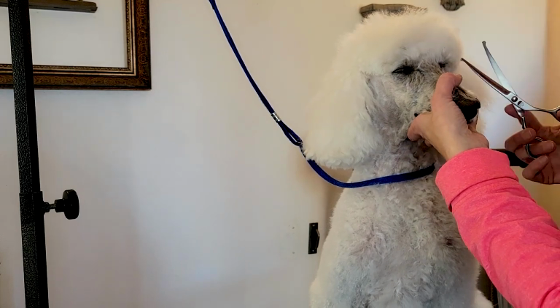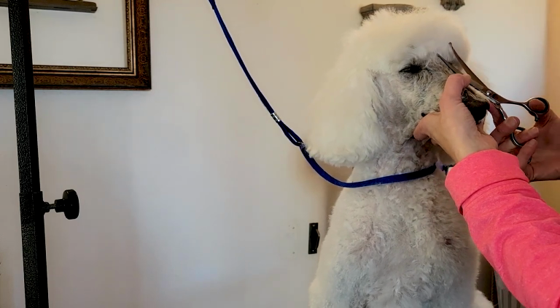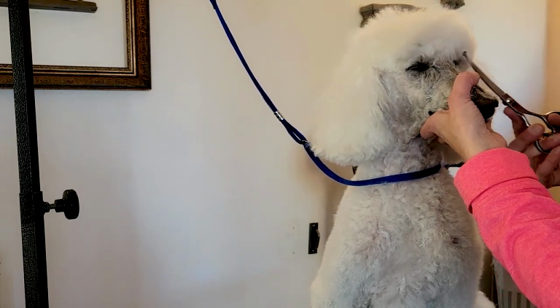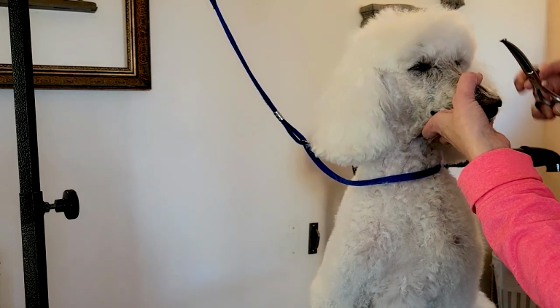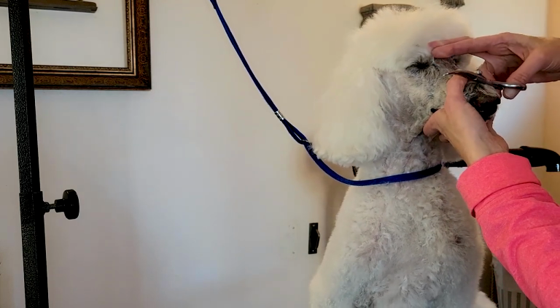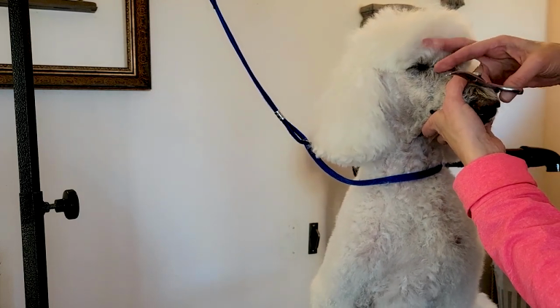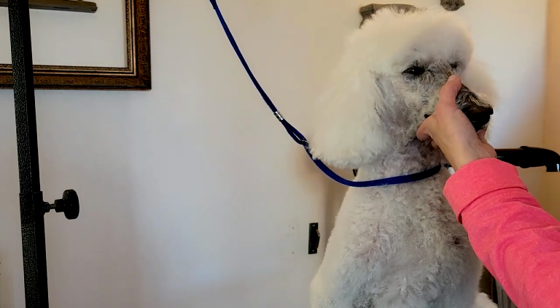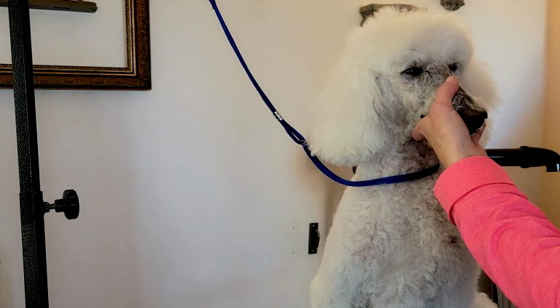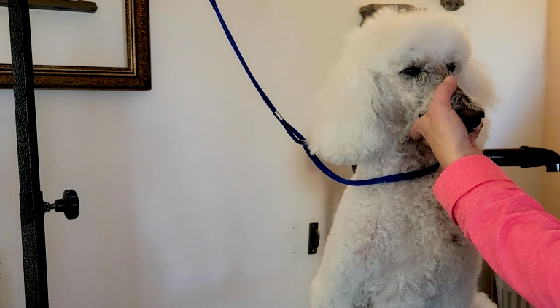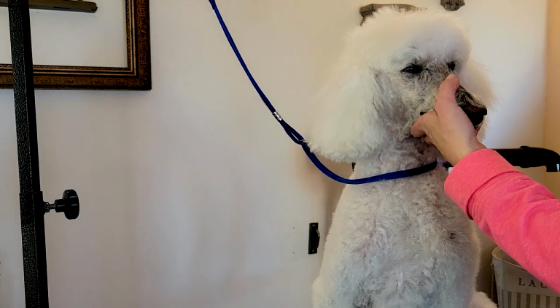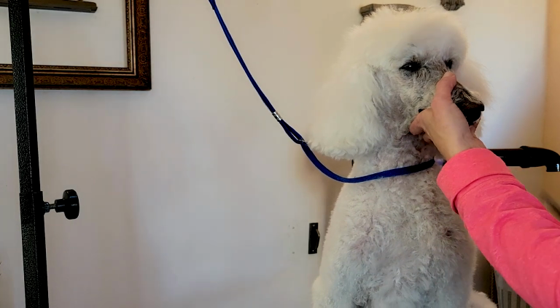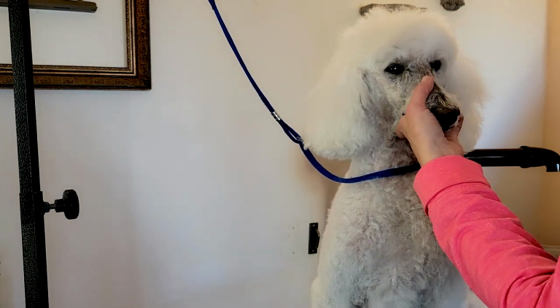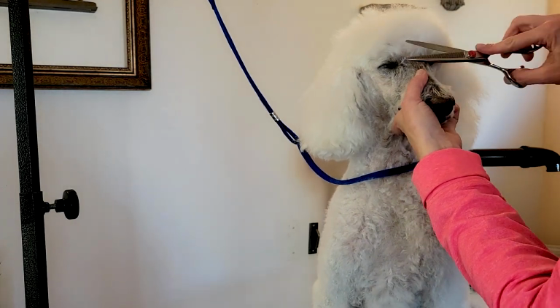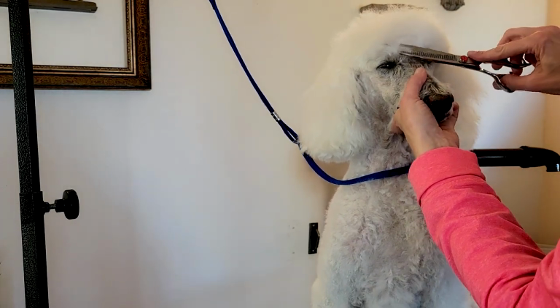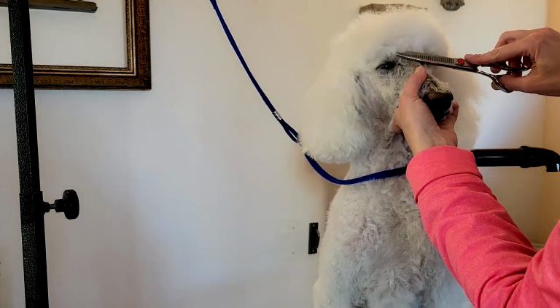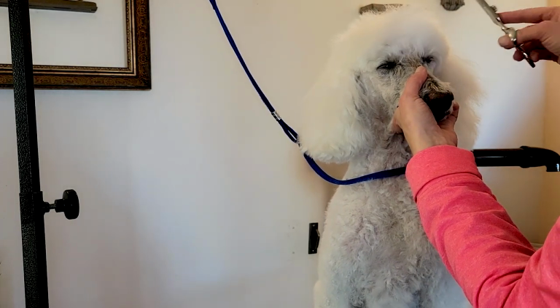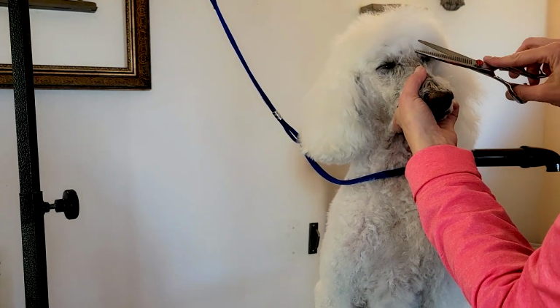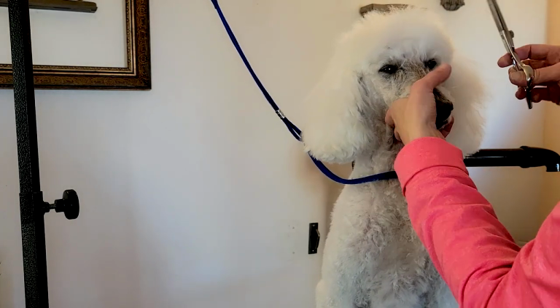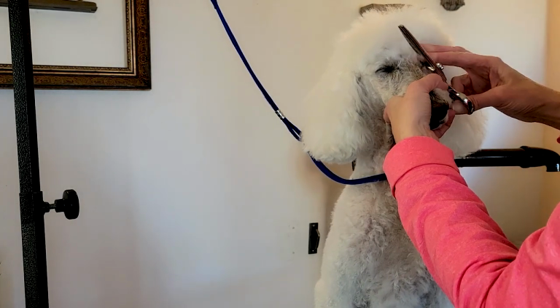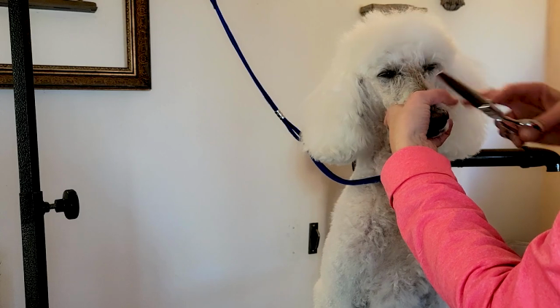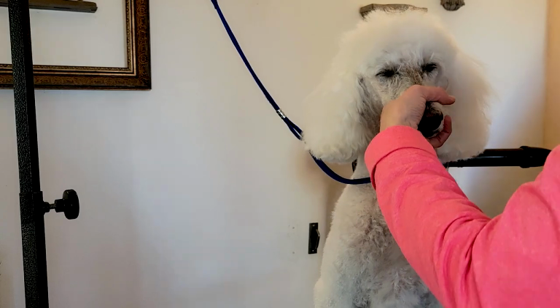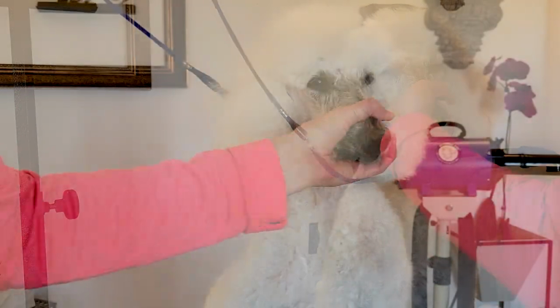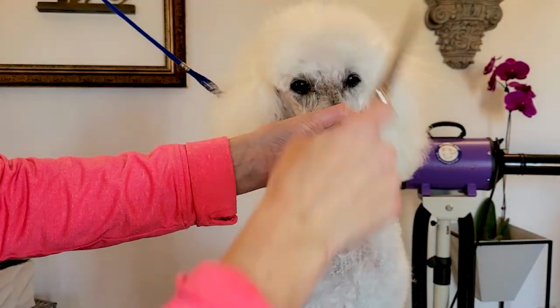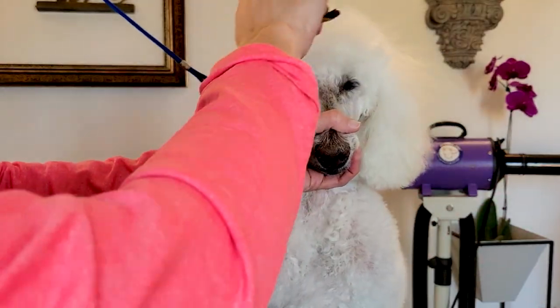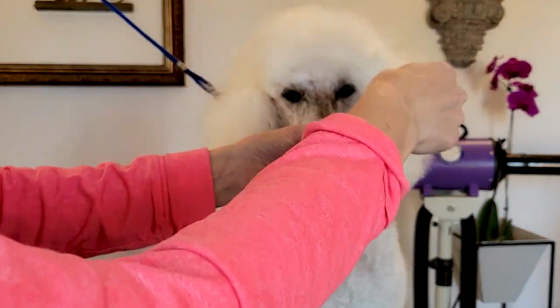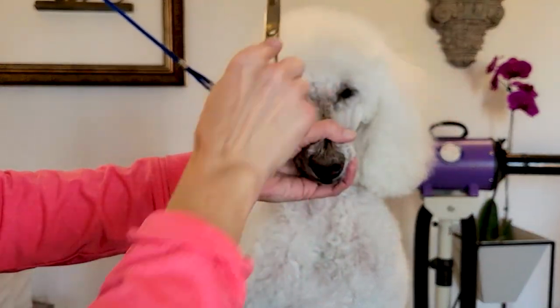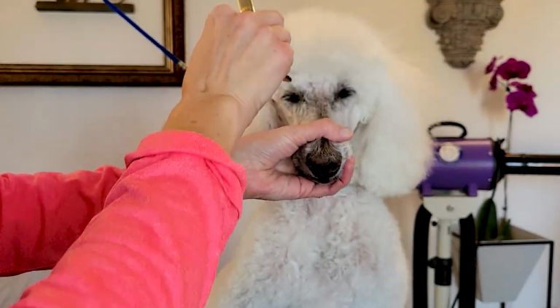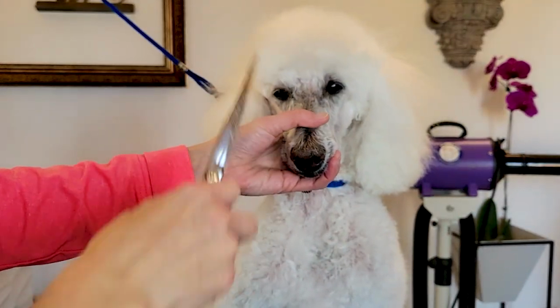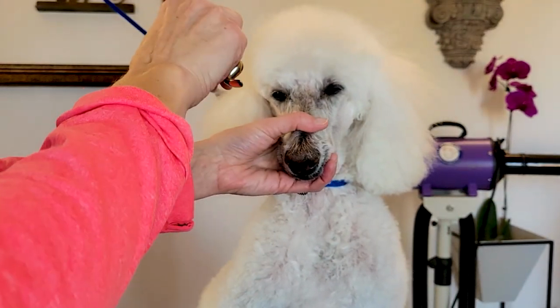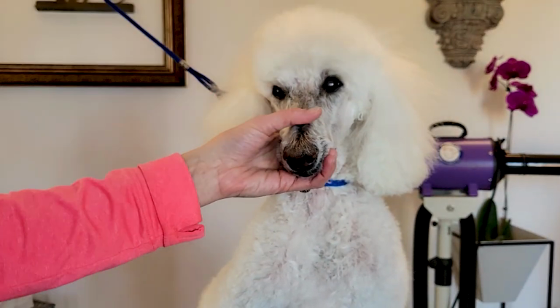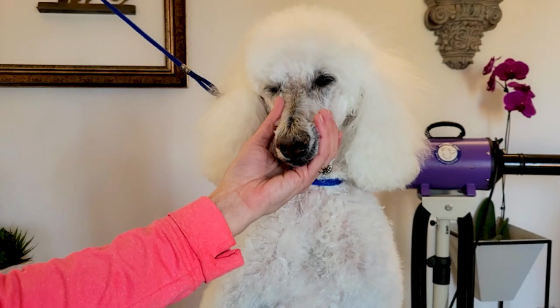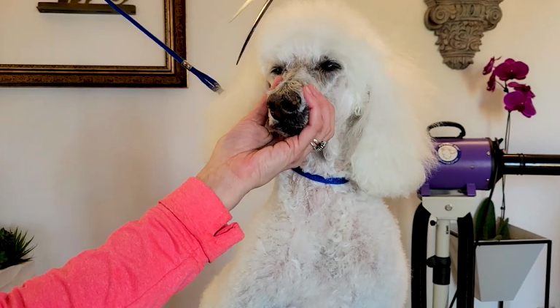Making sure to give really nice bright eyes, cutting safely by the eyes. For the stop area I use my thinners — I shave the poodle with my 10 blade and go close to the stop area, but I finish with my thinners.